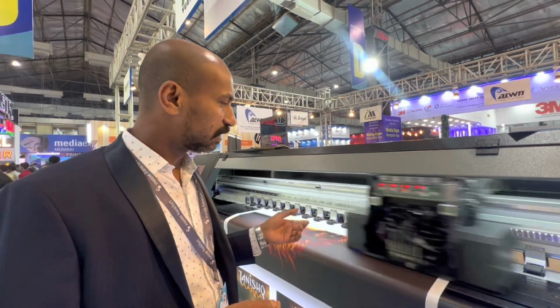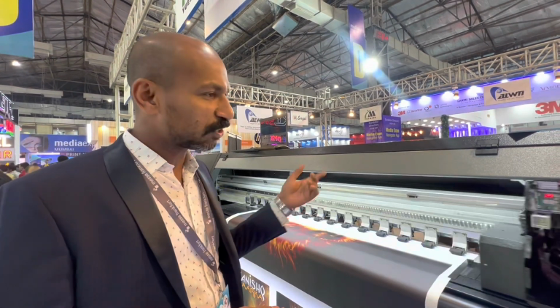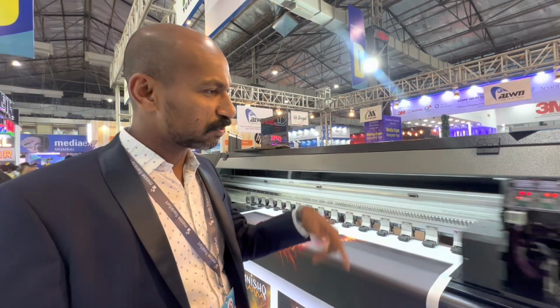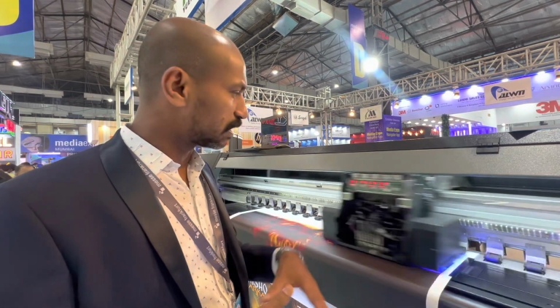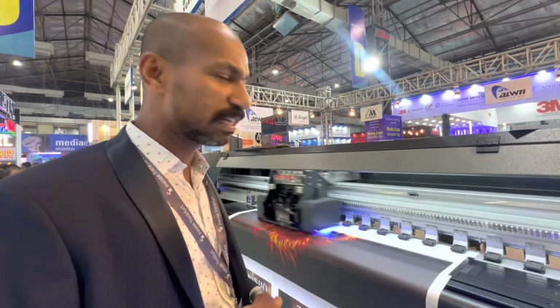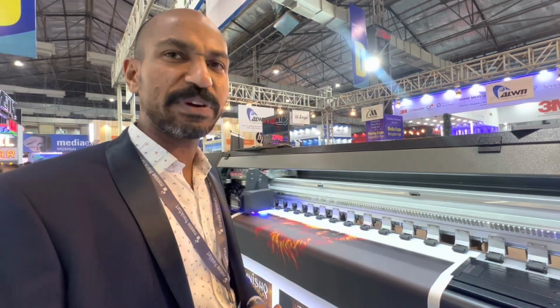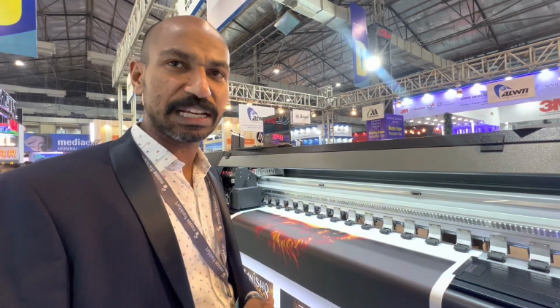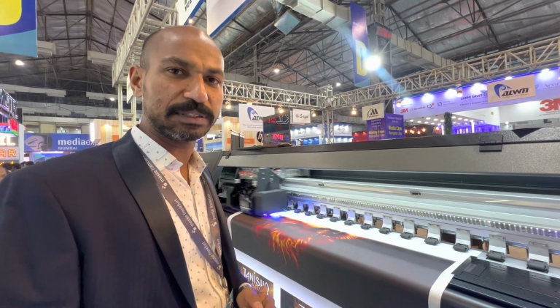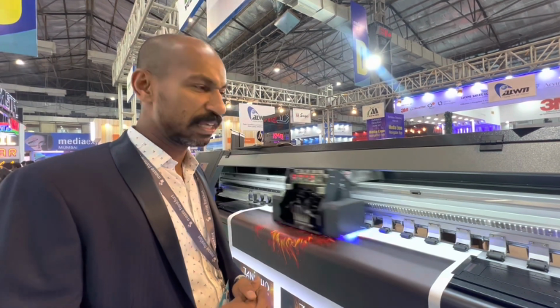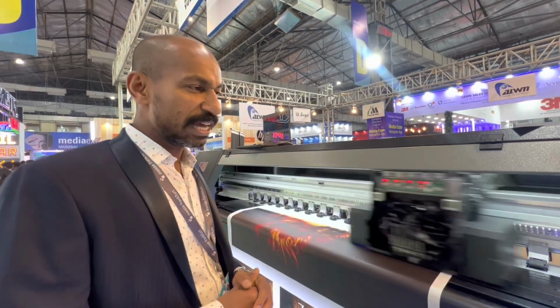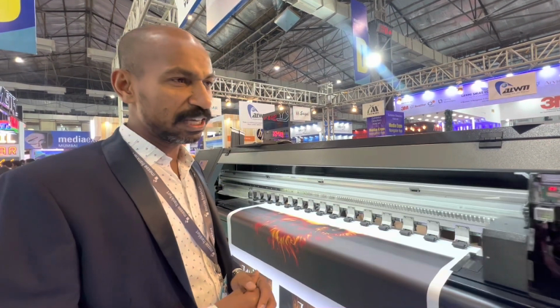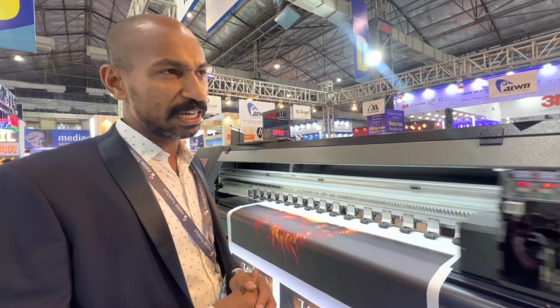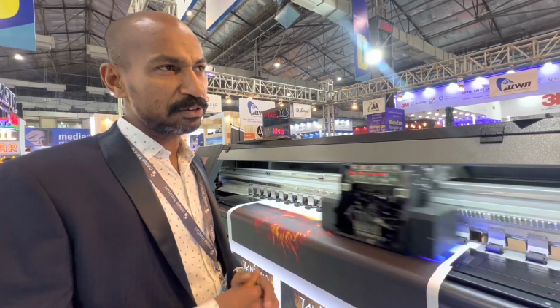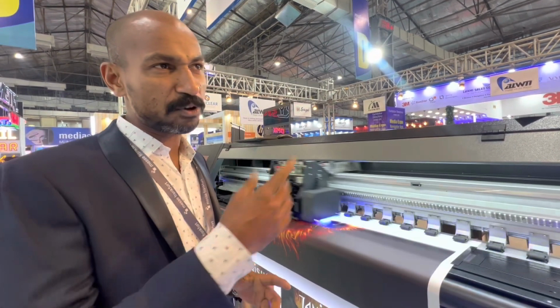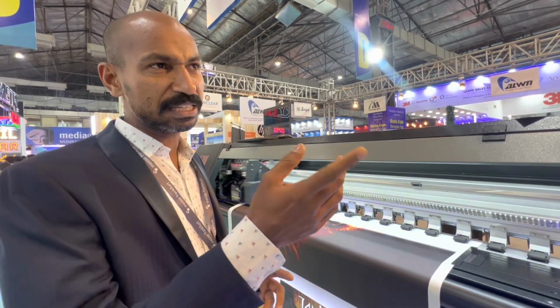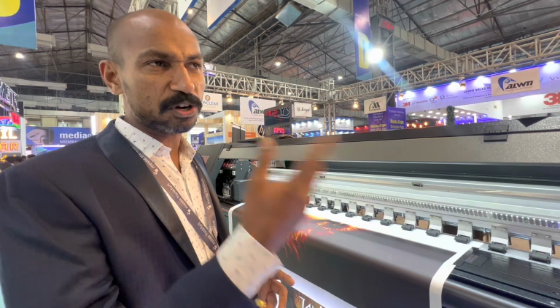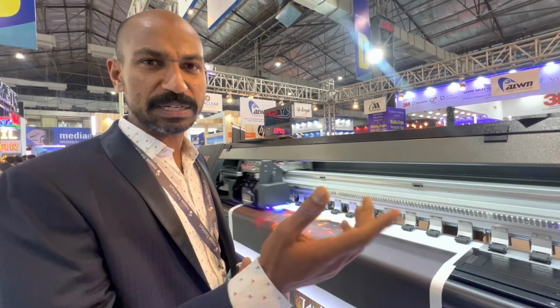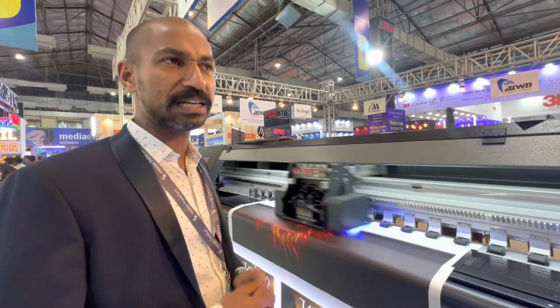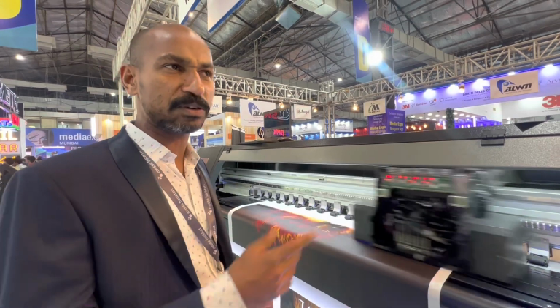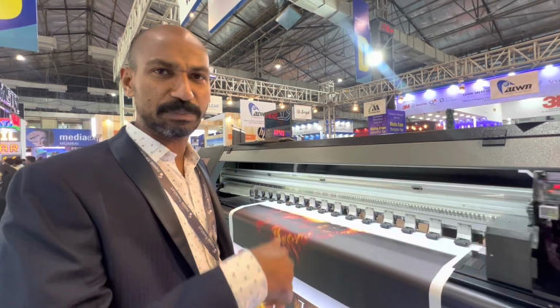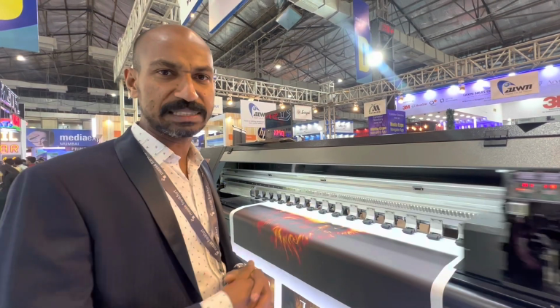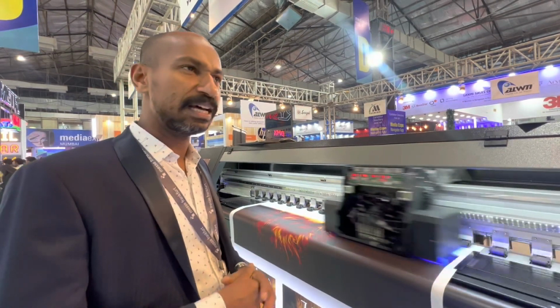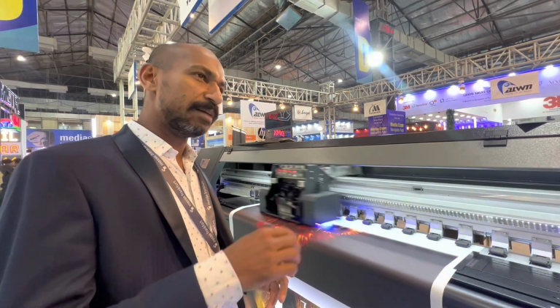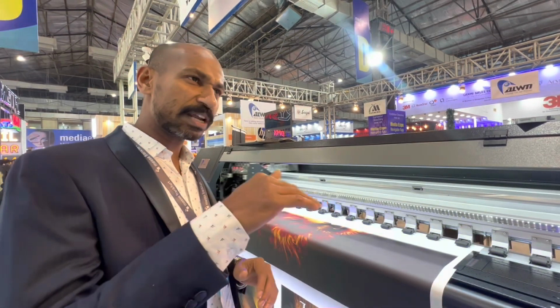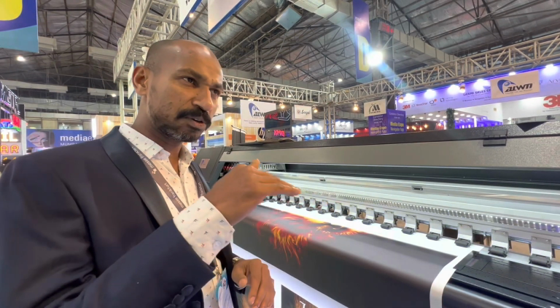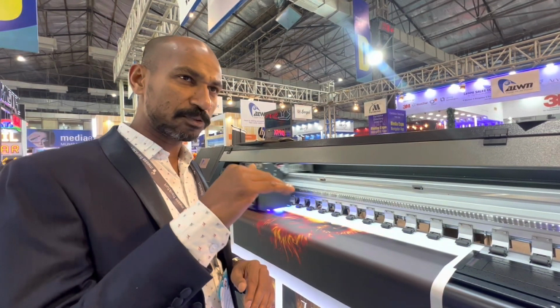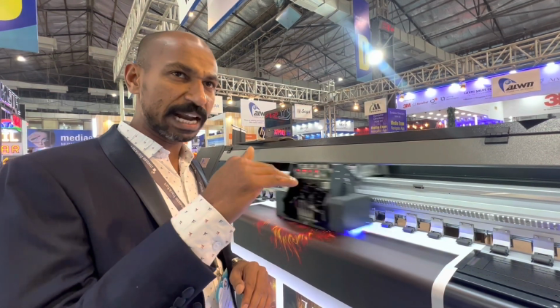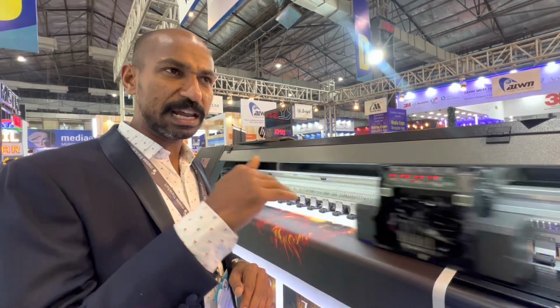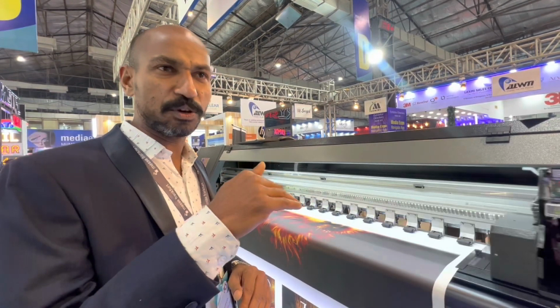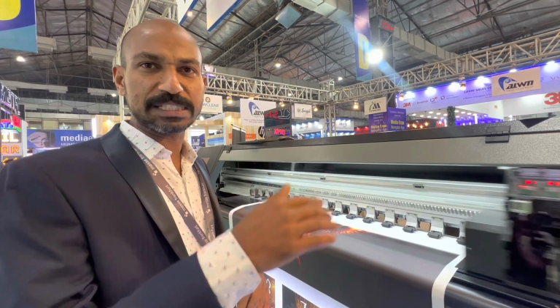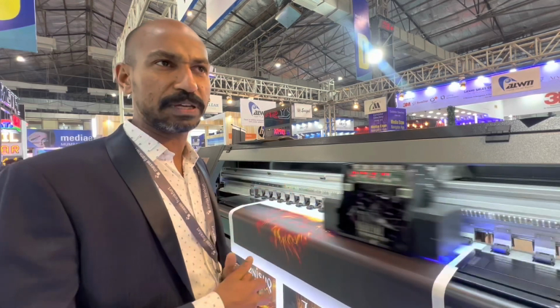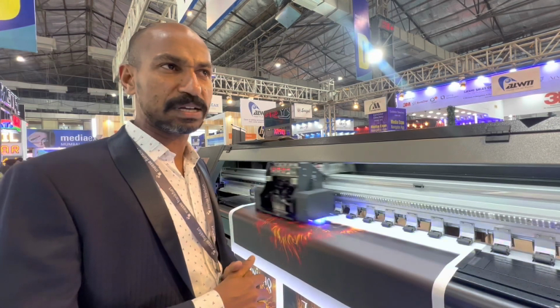The electronics used in this machine is the BHX circuit. We are focusing on roll-to-roll machines and Piova type machines. Piova is for entry-level UV customers.